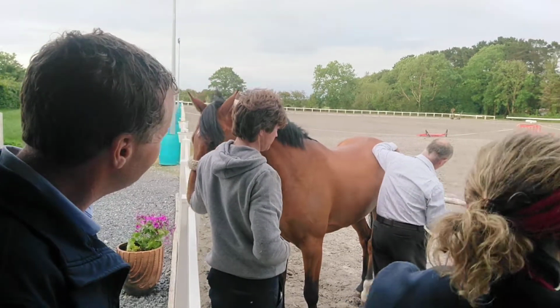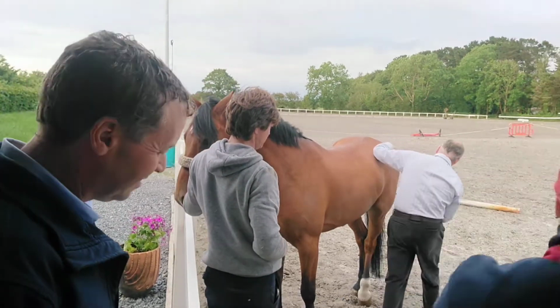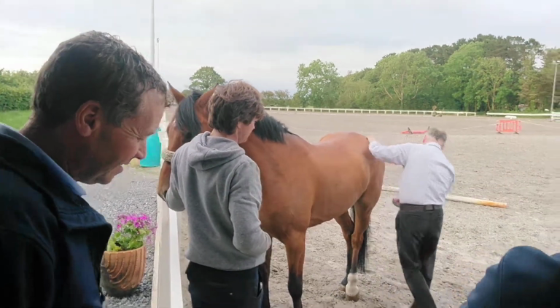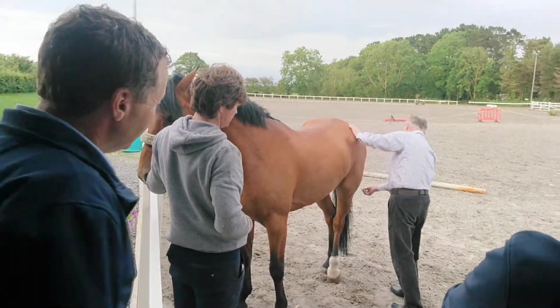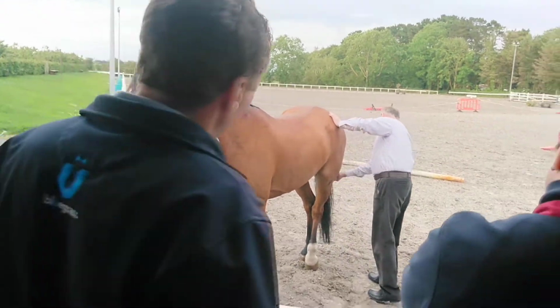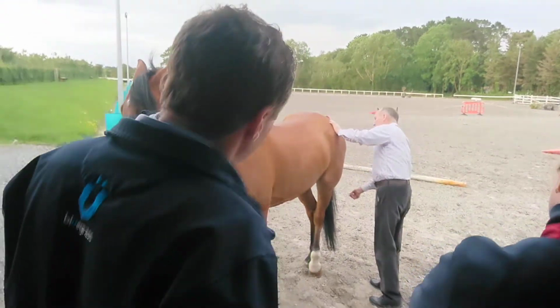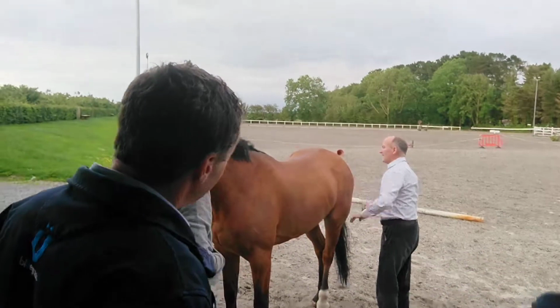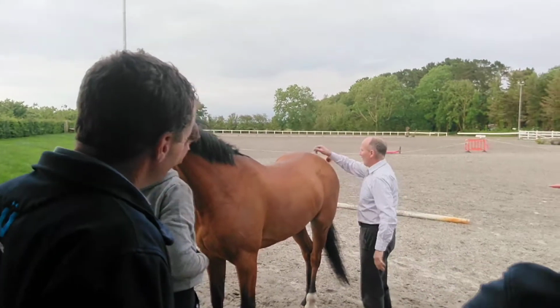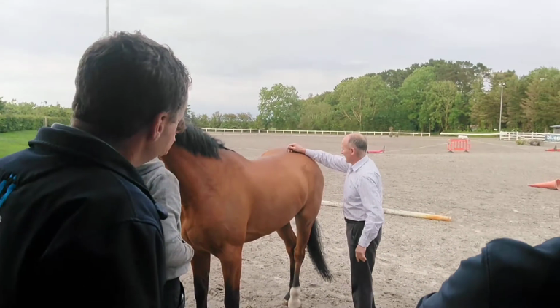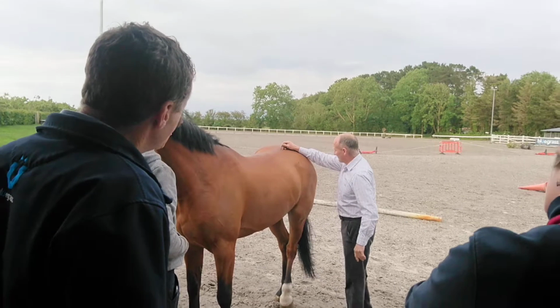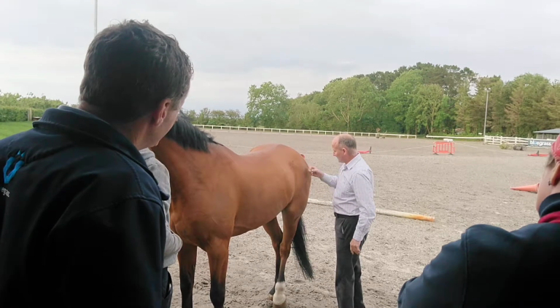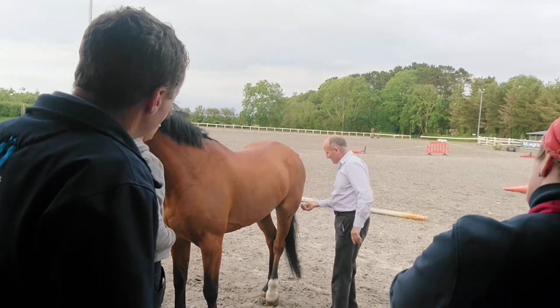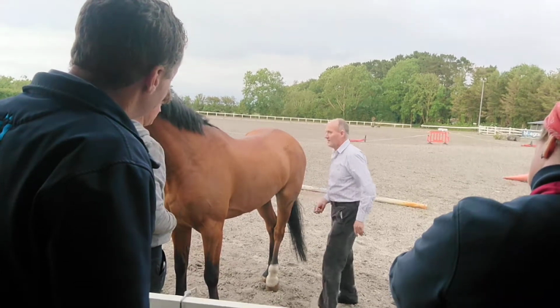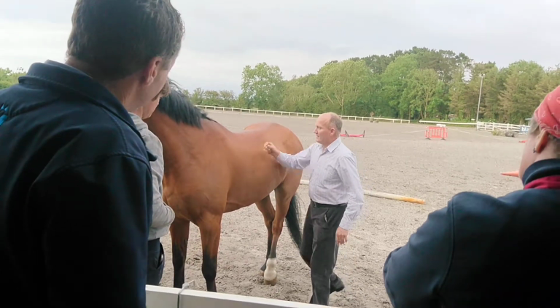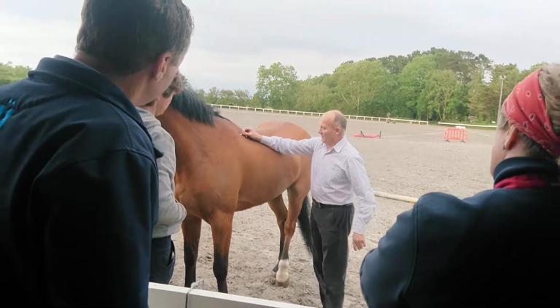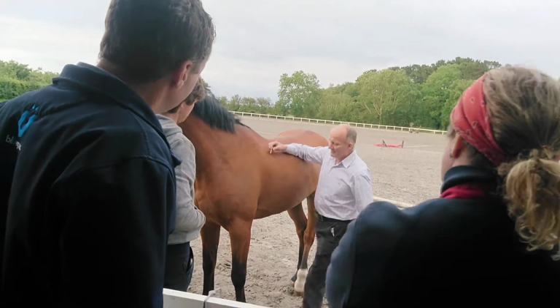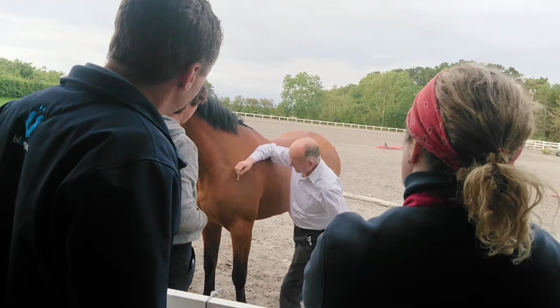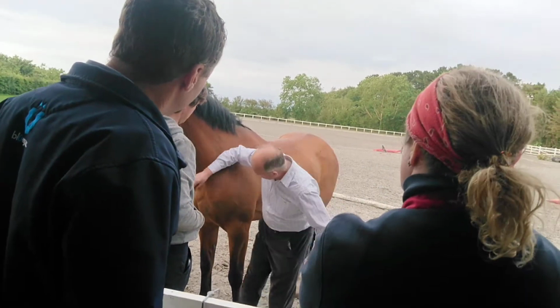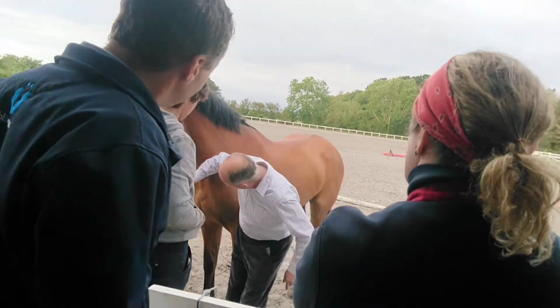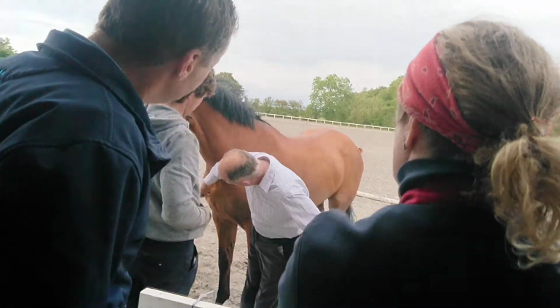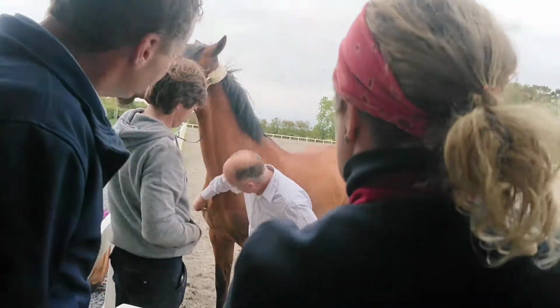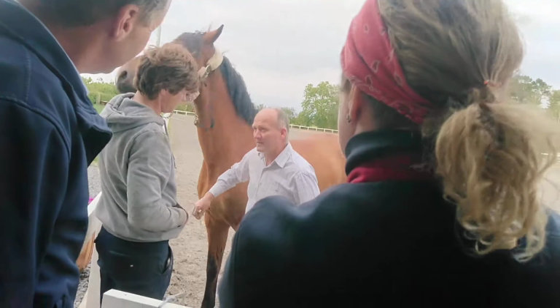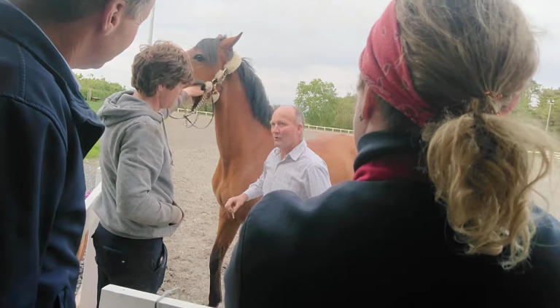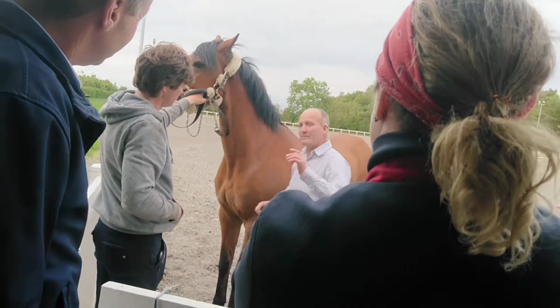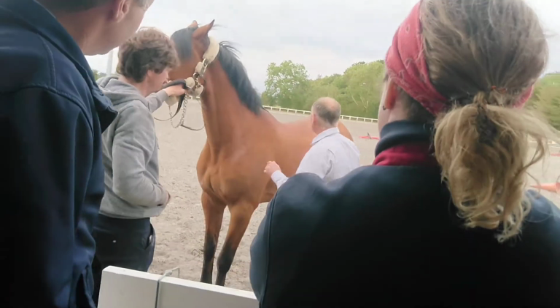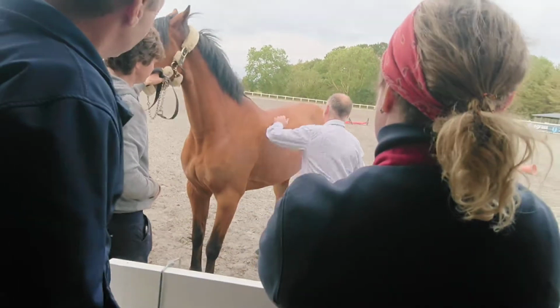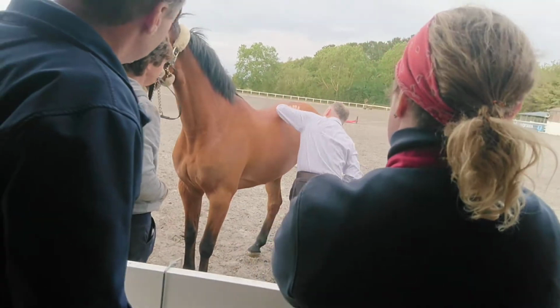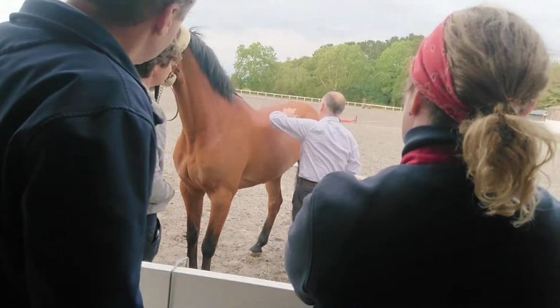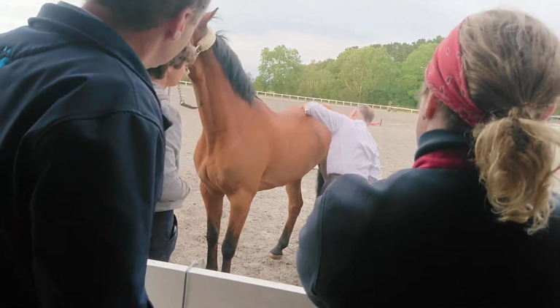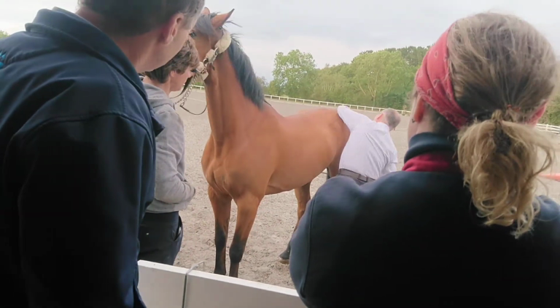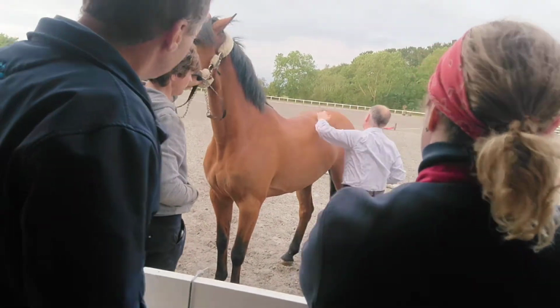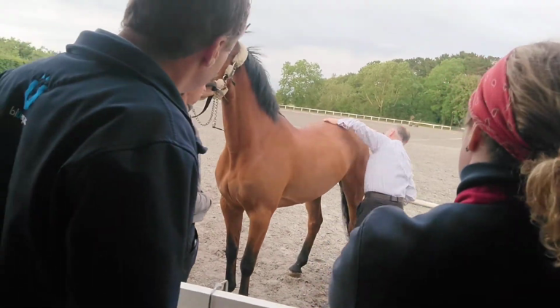Where I'd be needling for this horse would be here. Needle there. Needle there. There. Here. And the distant point which is there. Where you'd be massaging the hip.